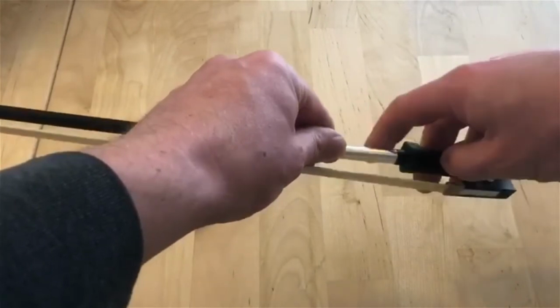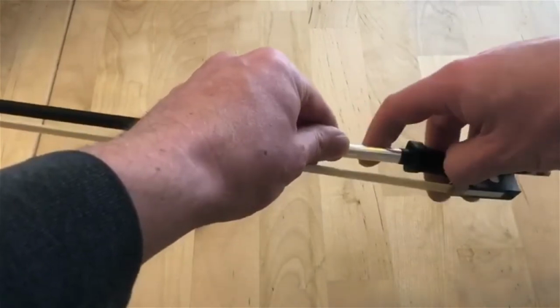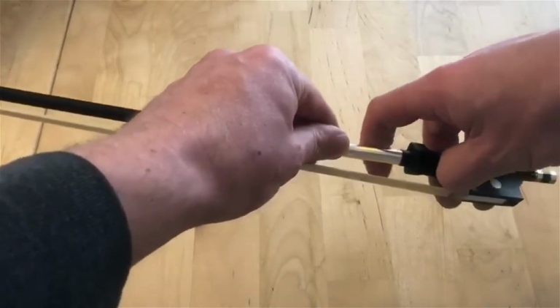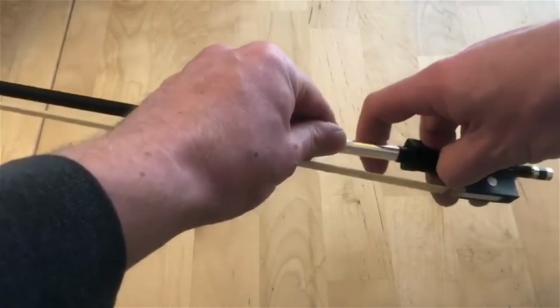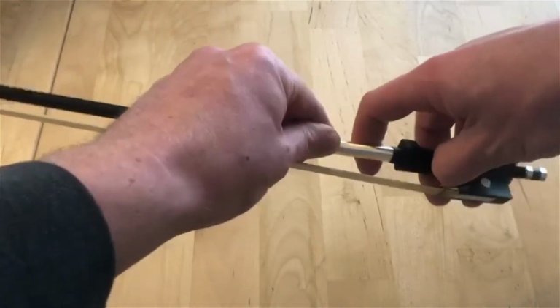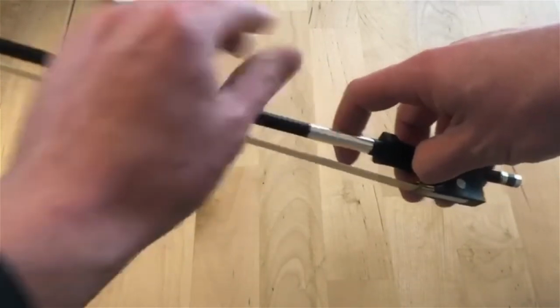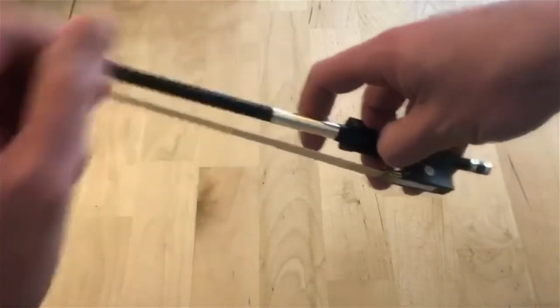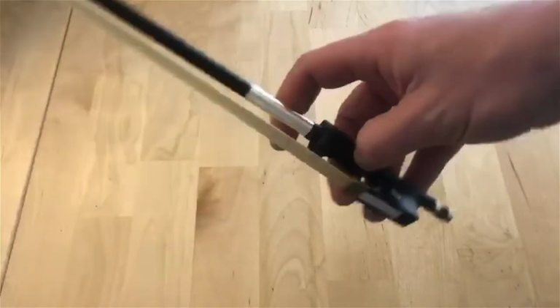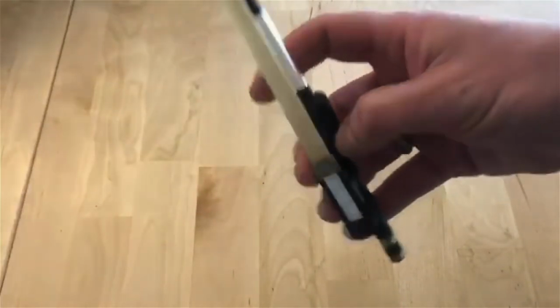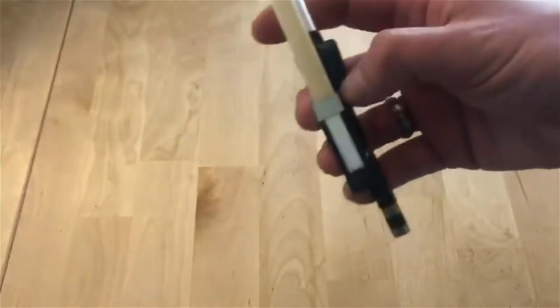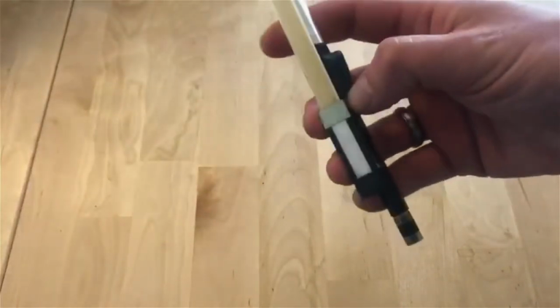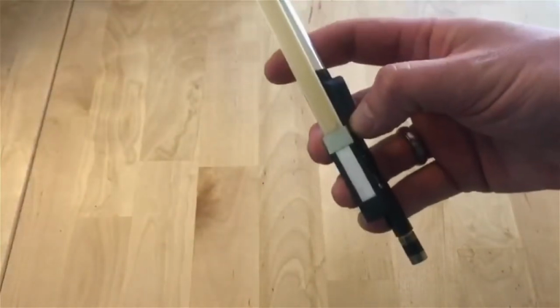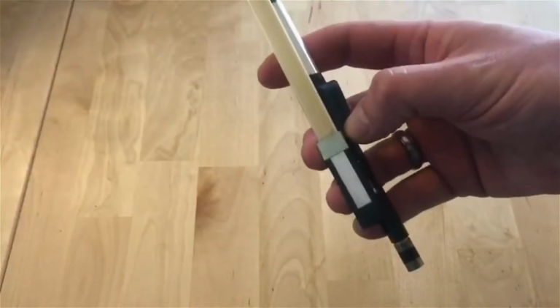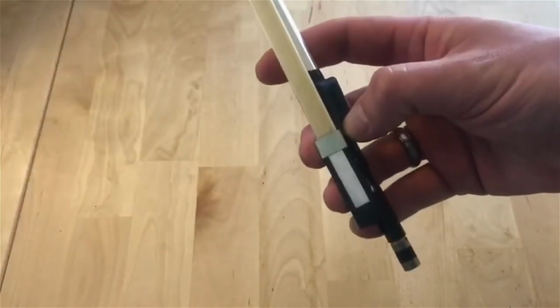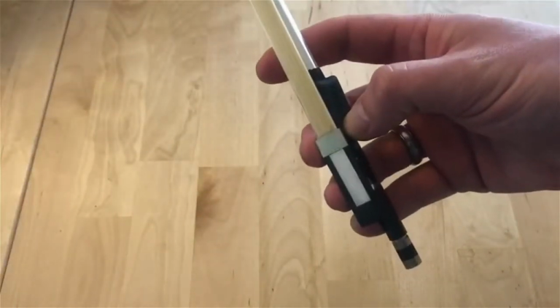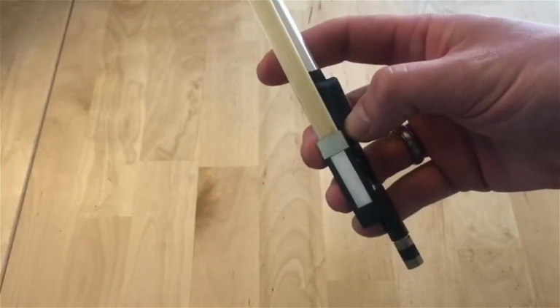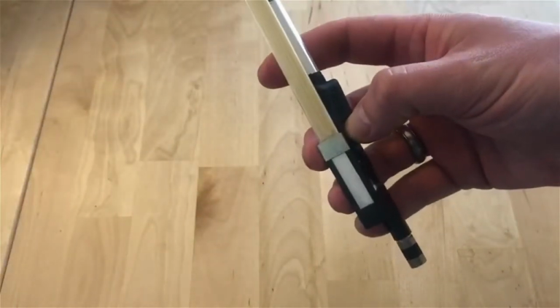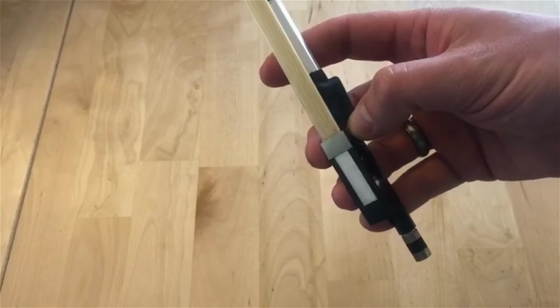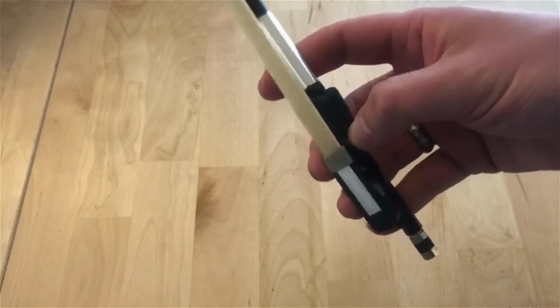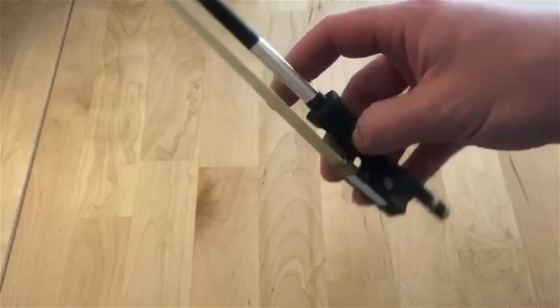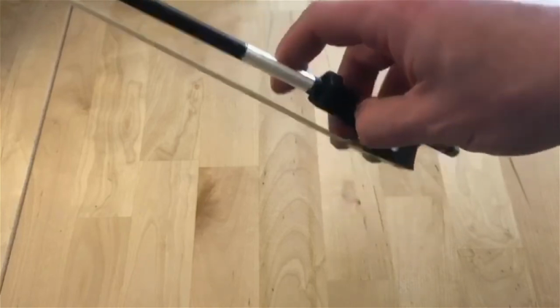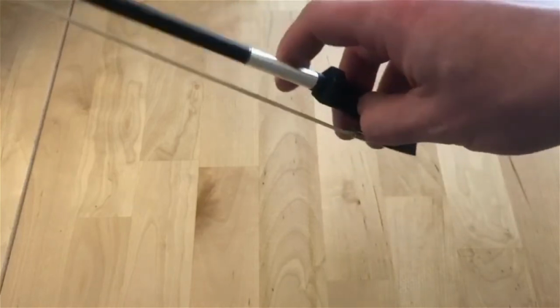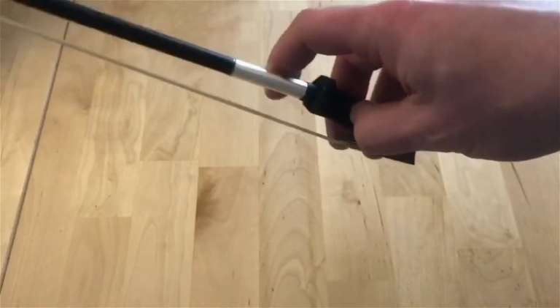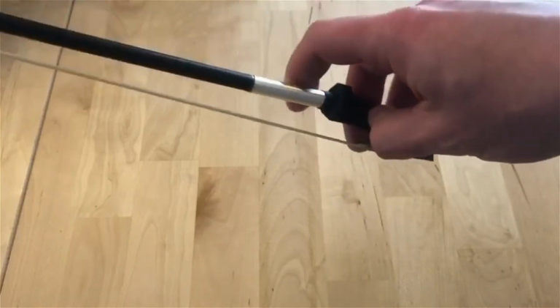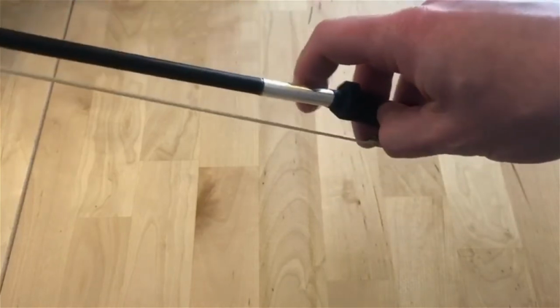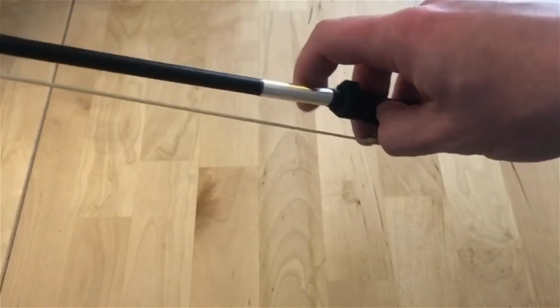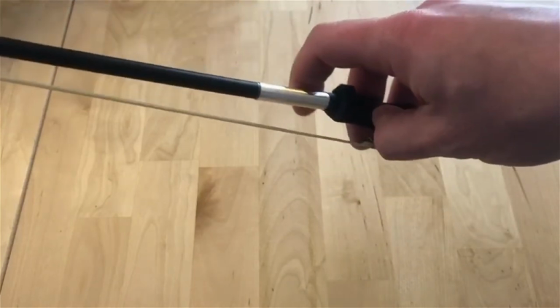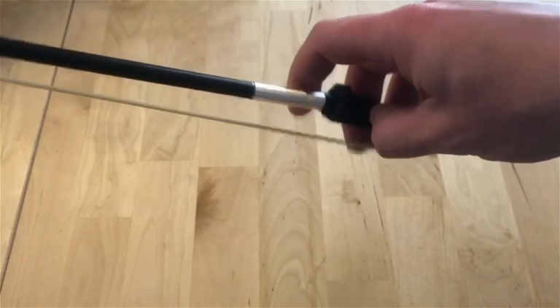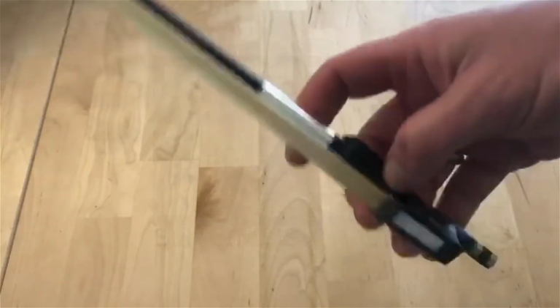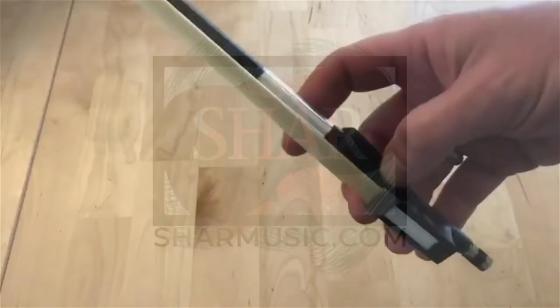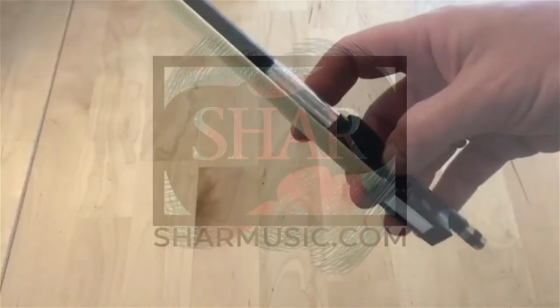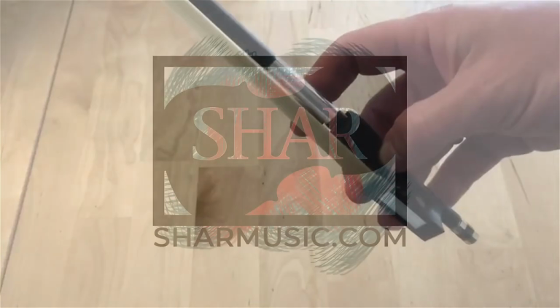This creates a nice soft space for the thumb to rest and helps developing players have some extra comfort as they're learning how to hold the bow.